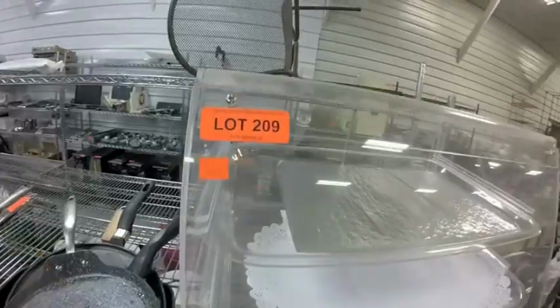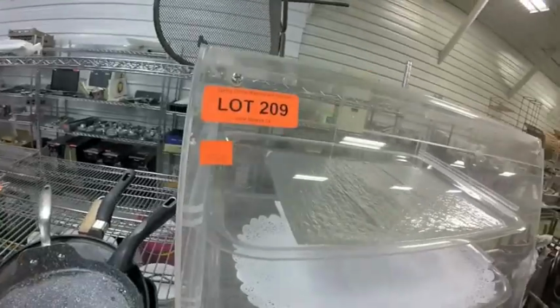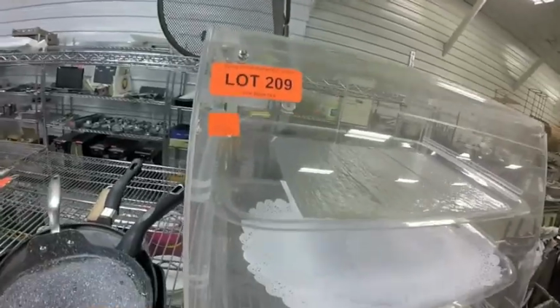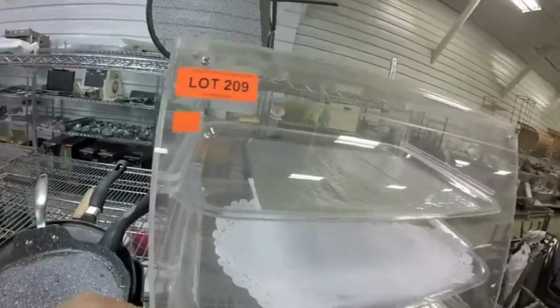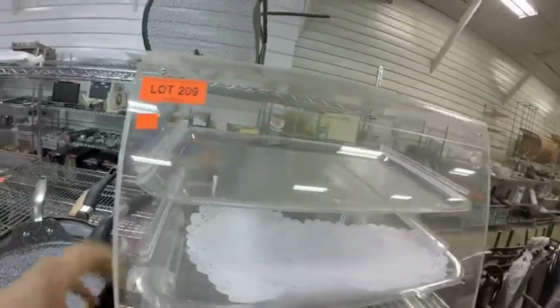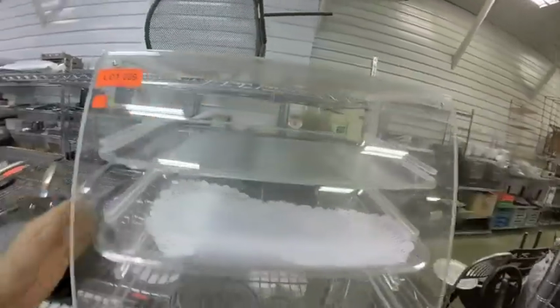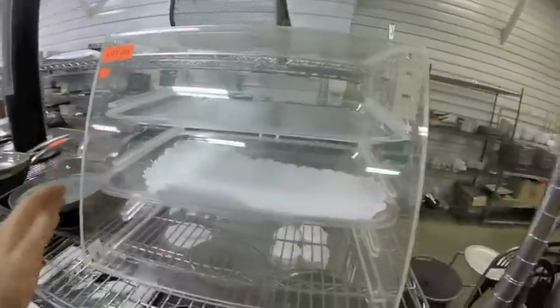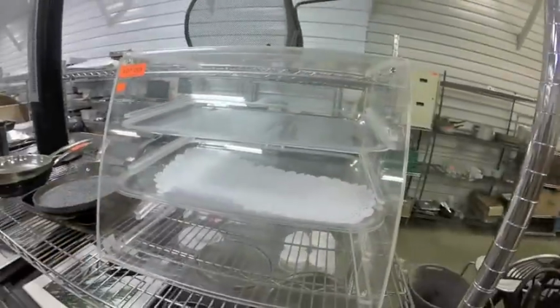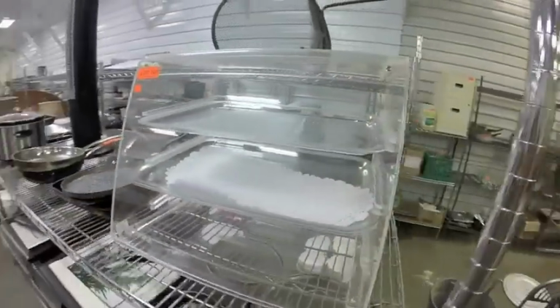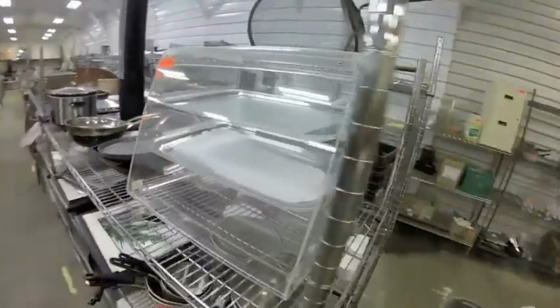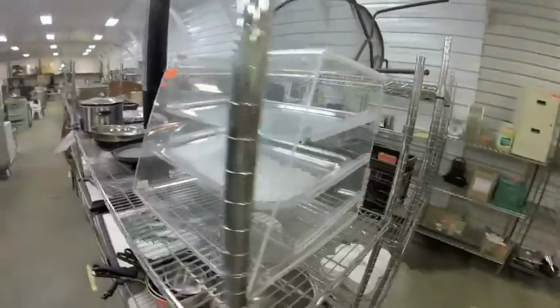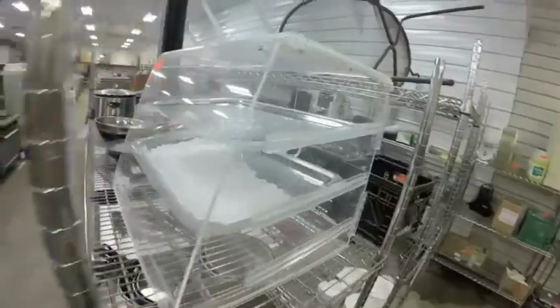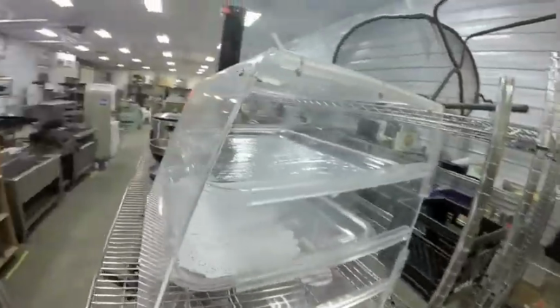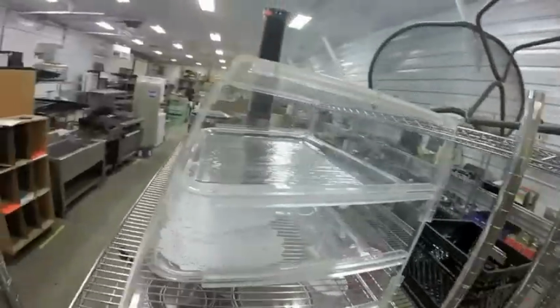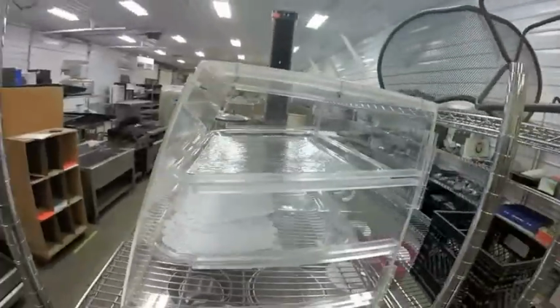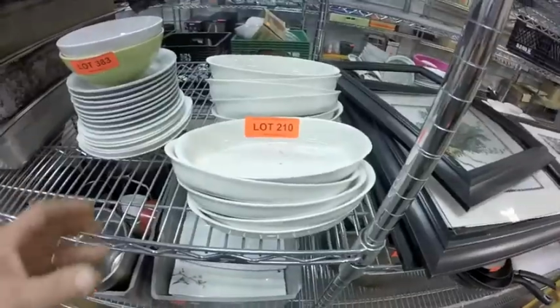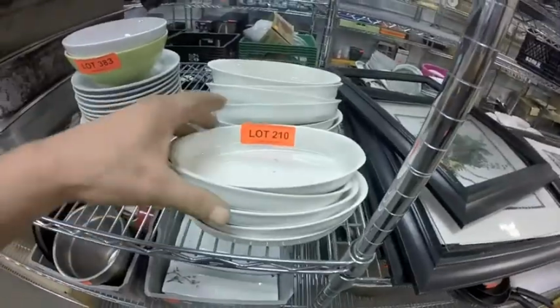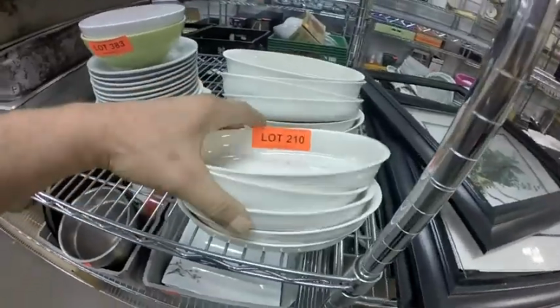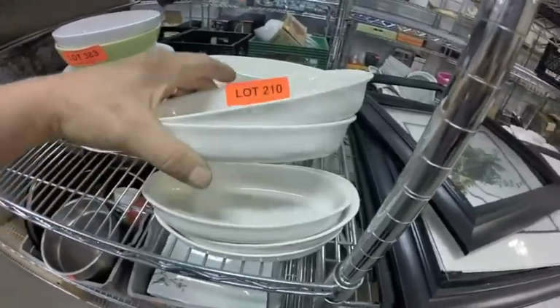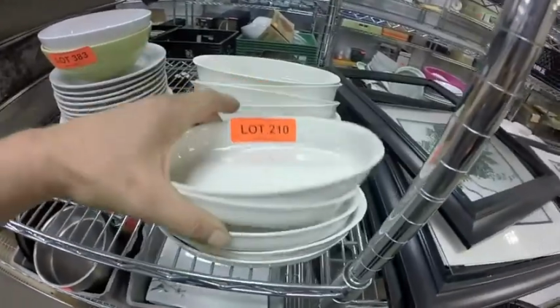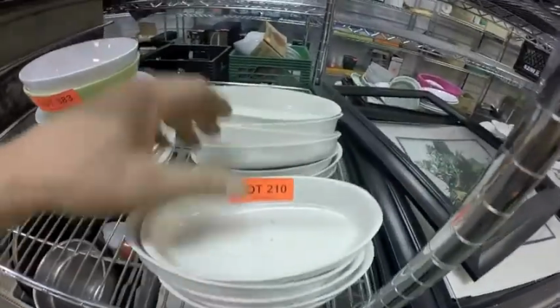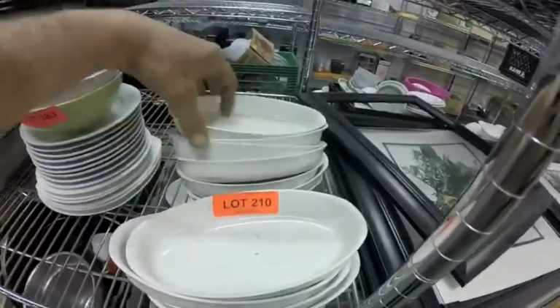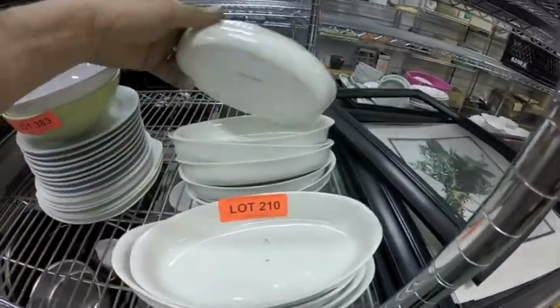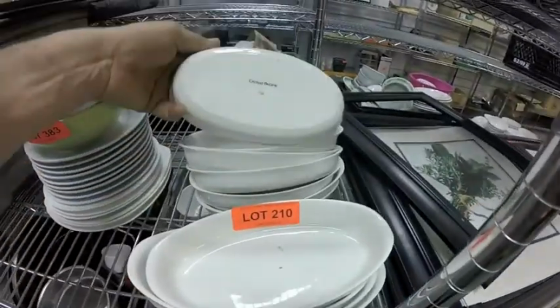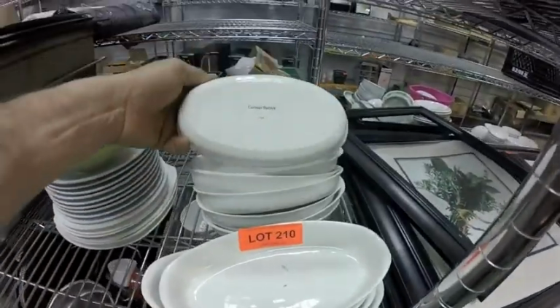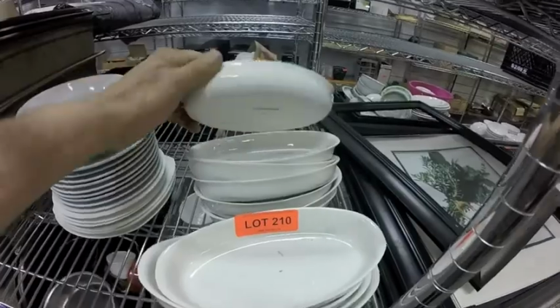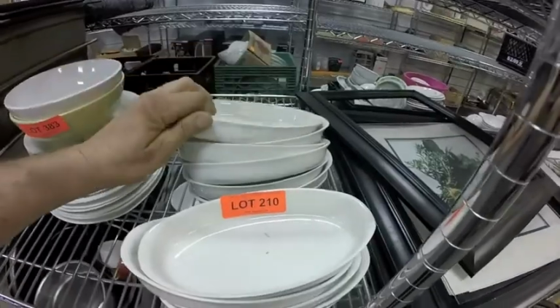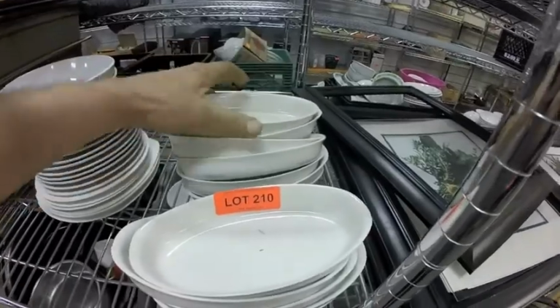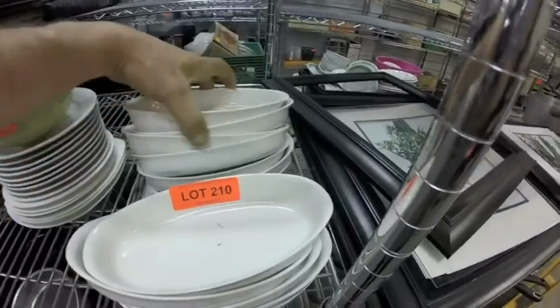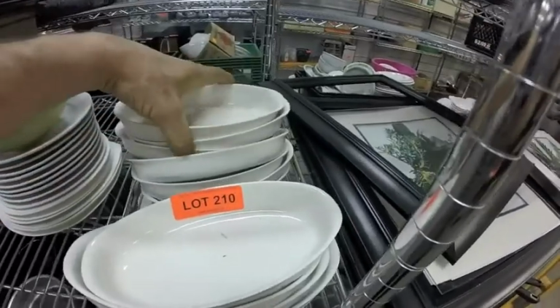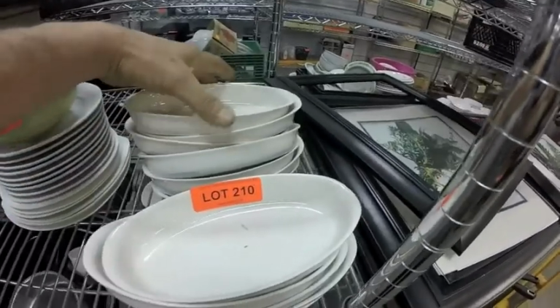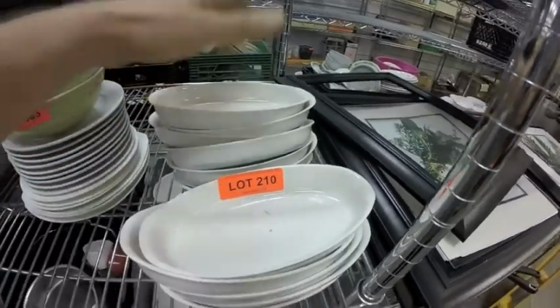Lot 209 is this acrylic display case — nice if you're selling bakery goods. Lot 210 are these personal lasagna plates — Cathay Pacific, very nice.